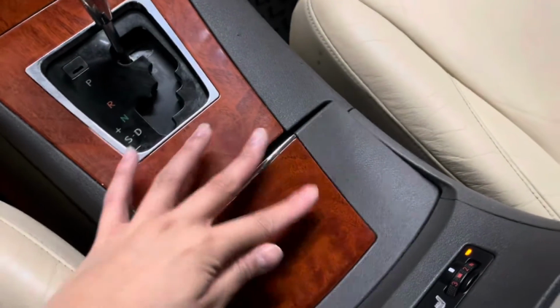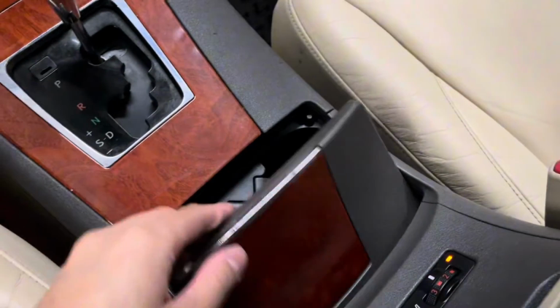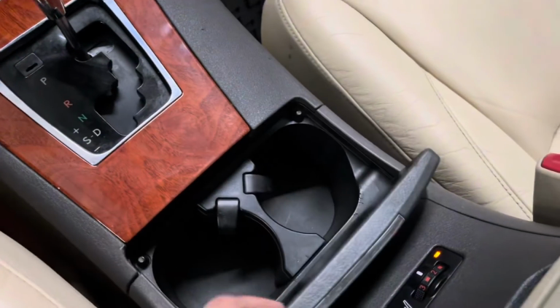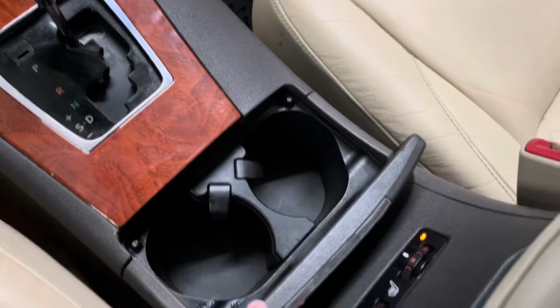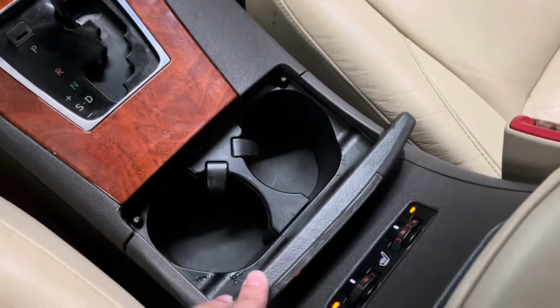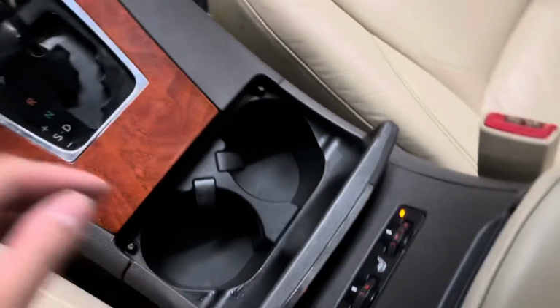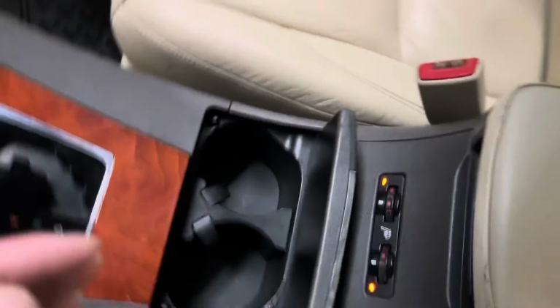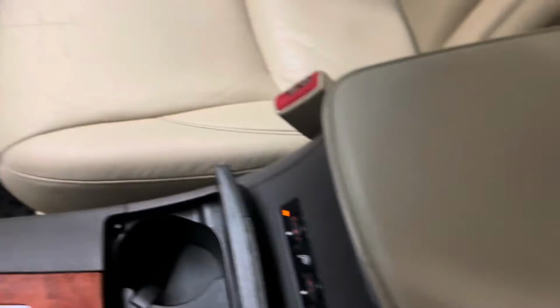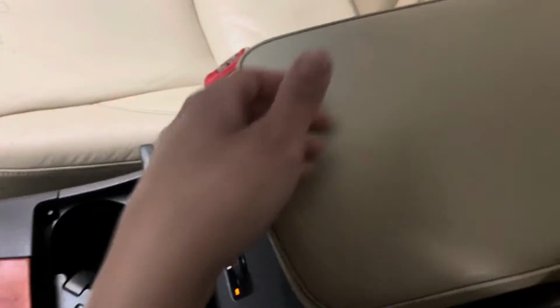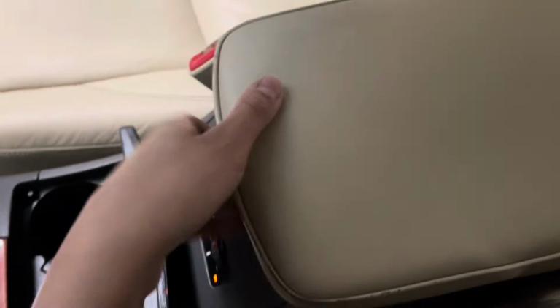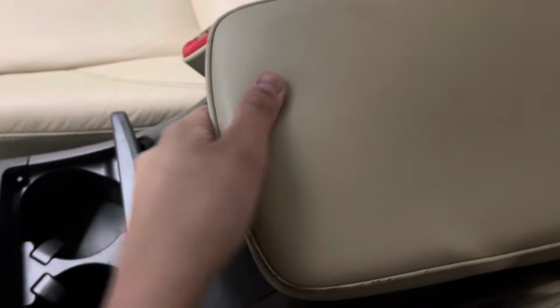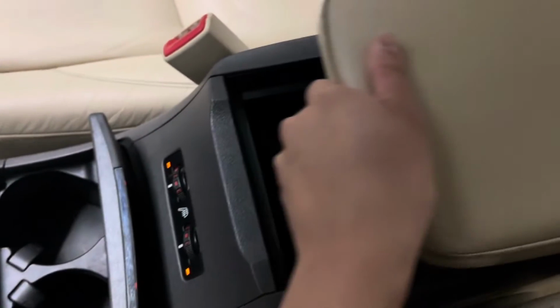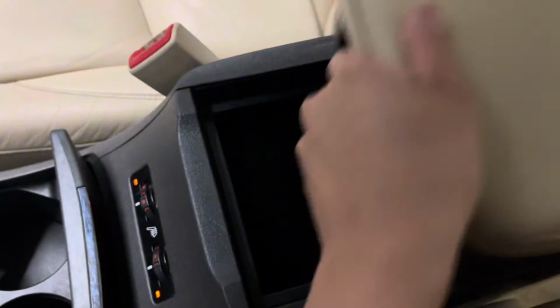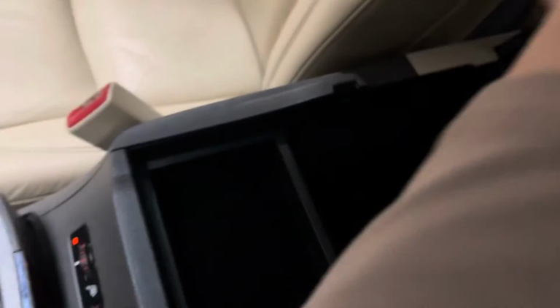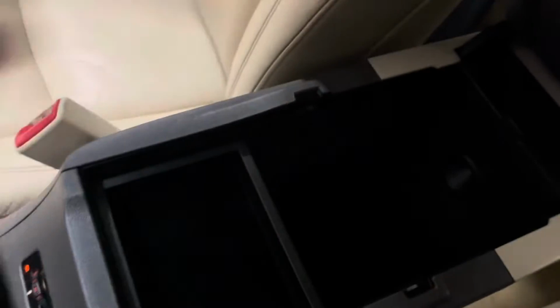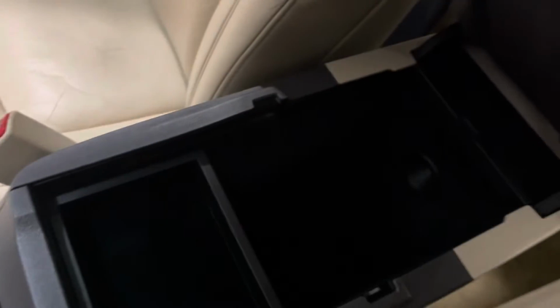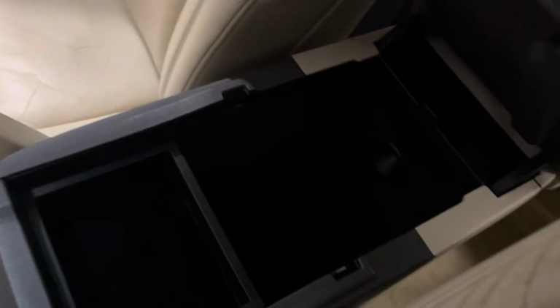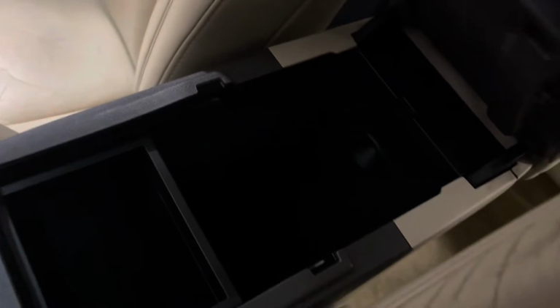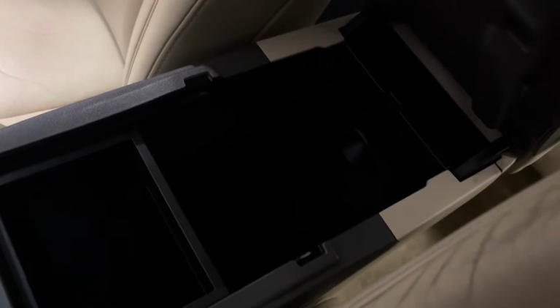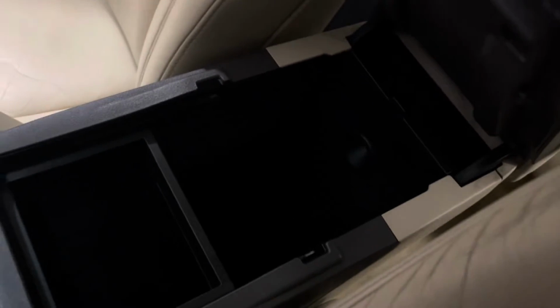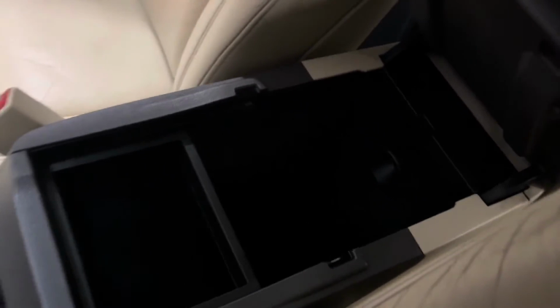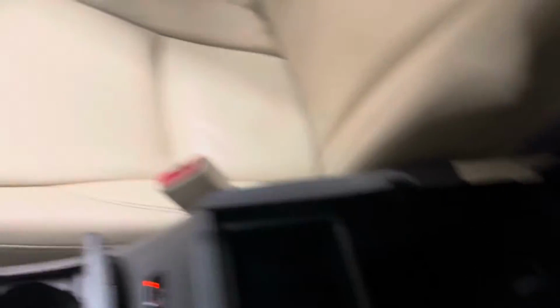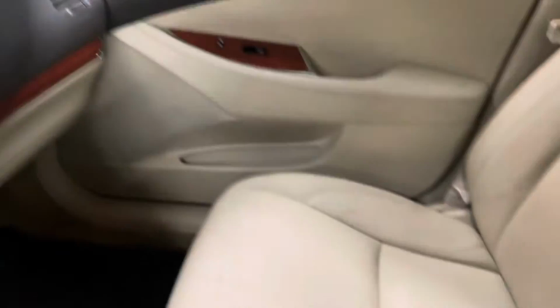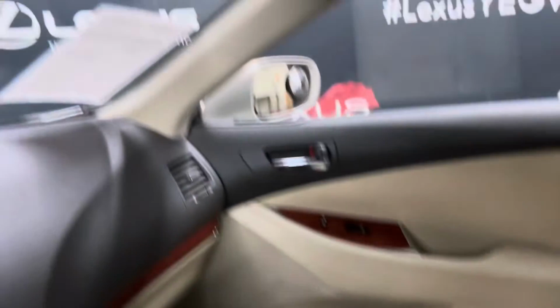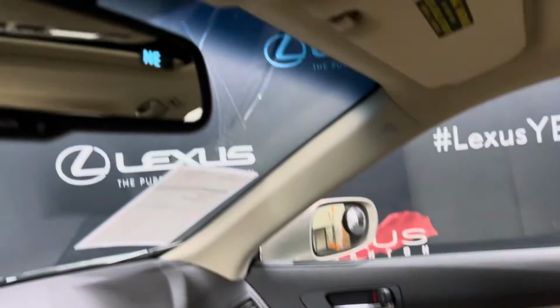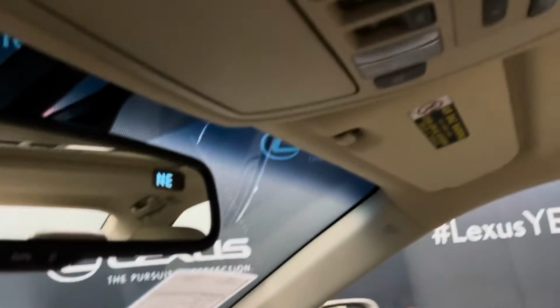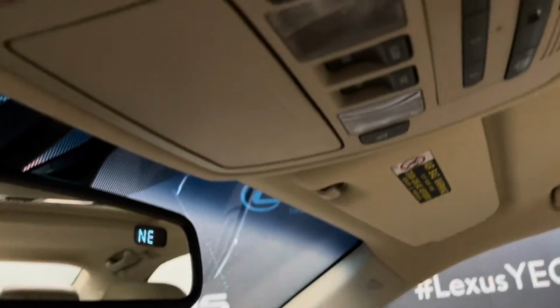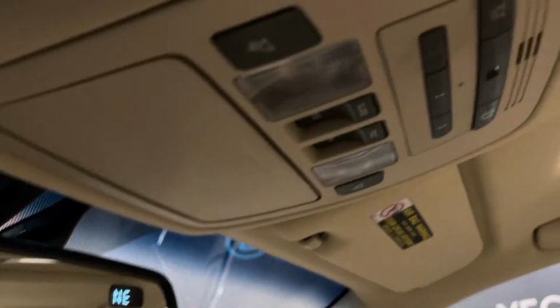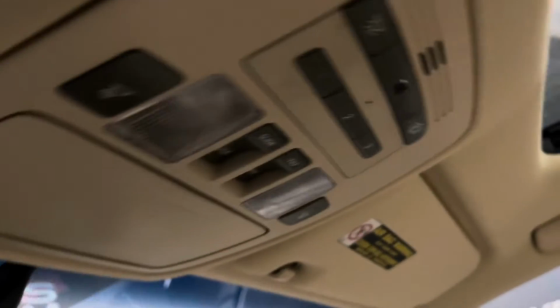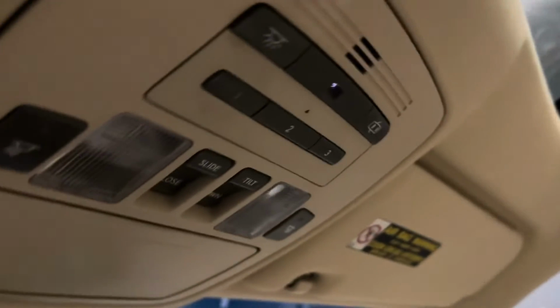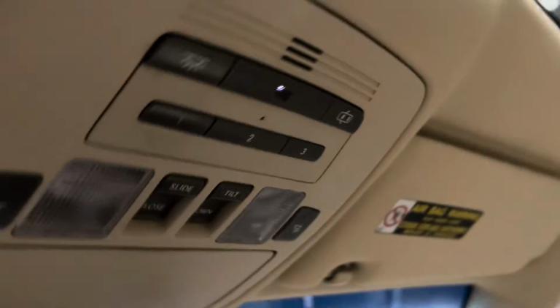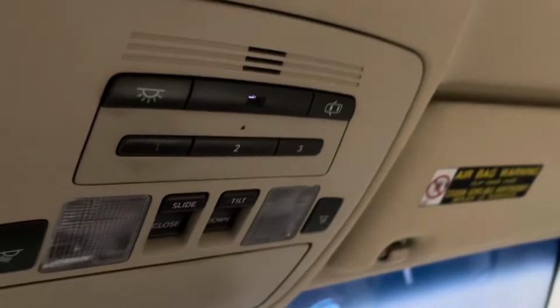Here you have your cup holders and a very spacious center console. Up here we have your sunroof controls.